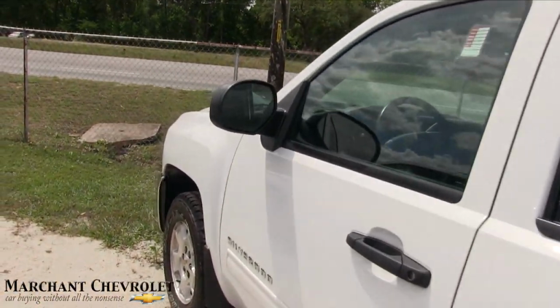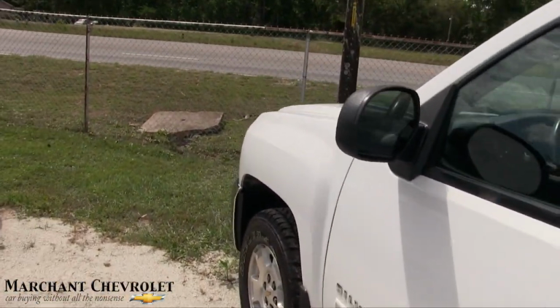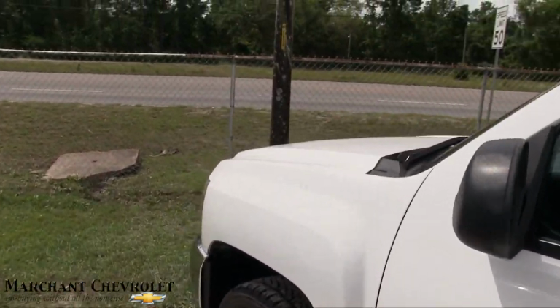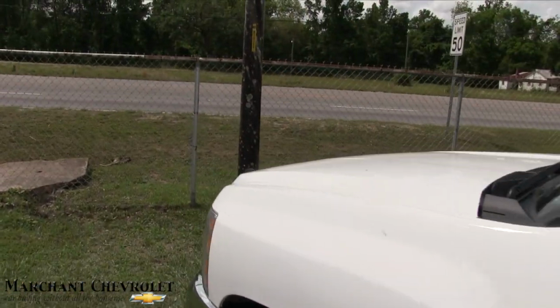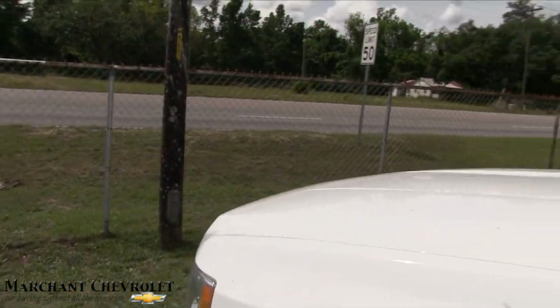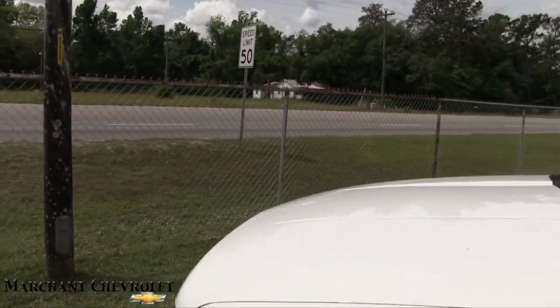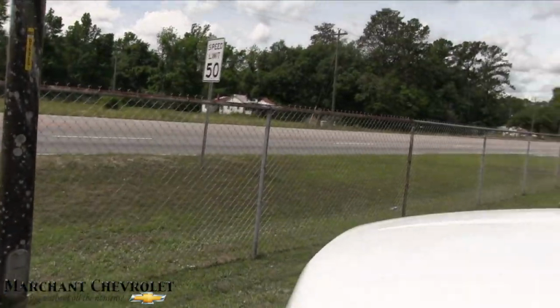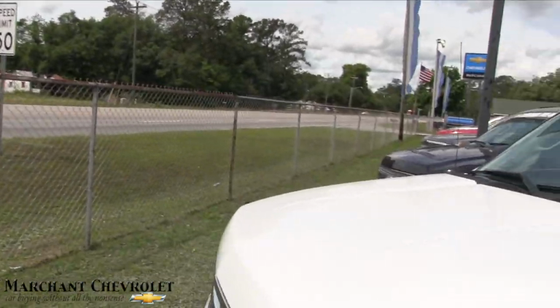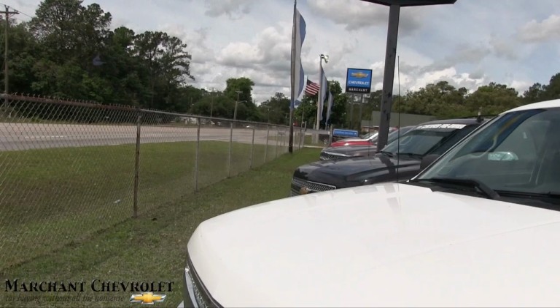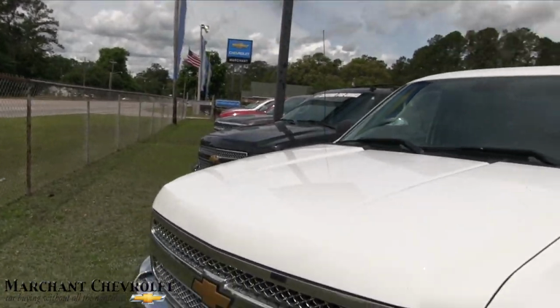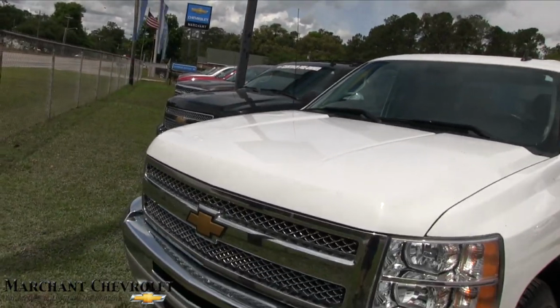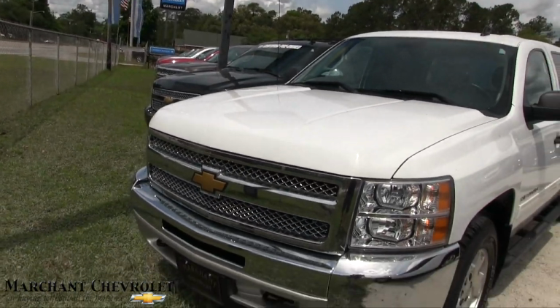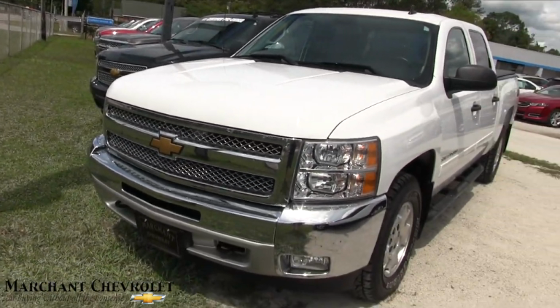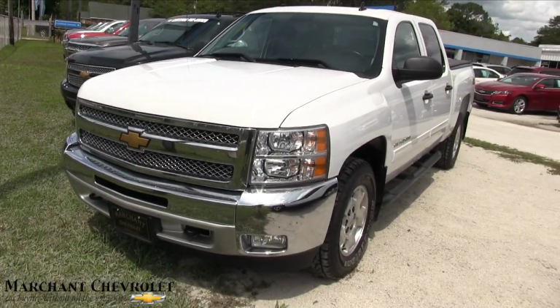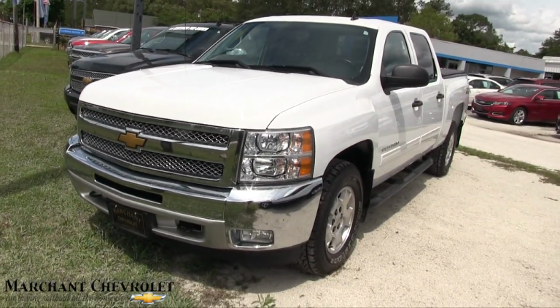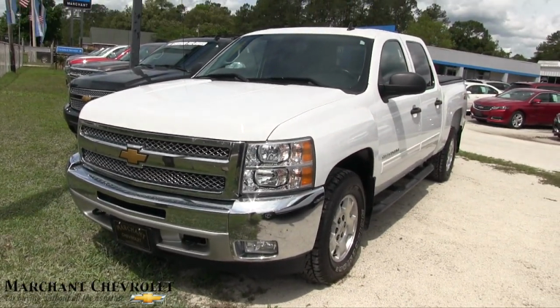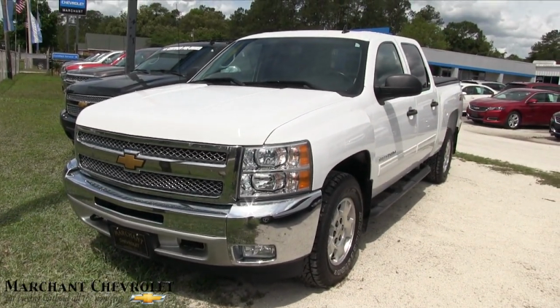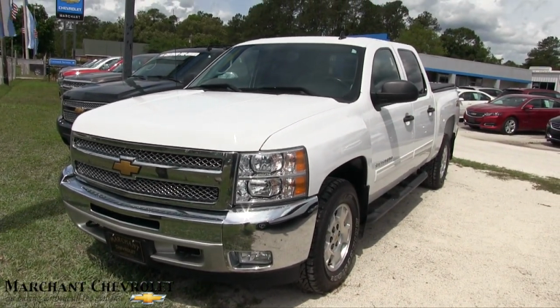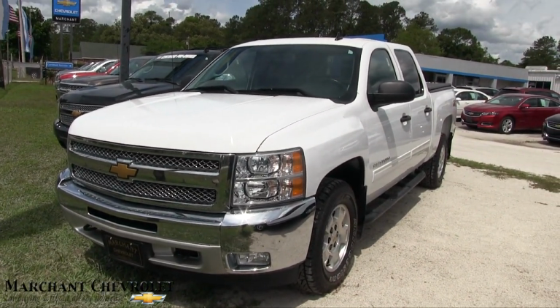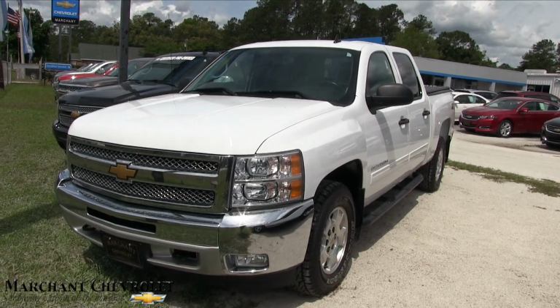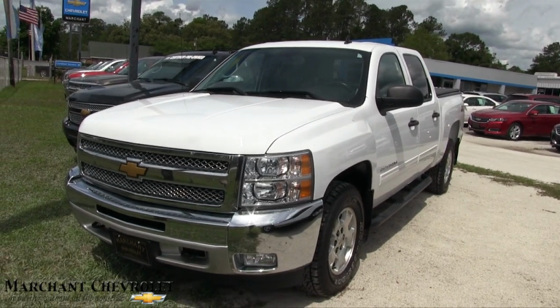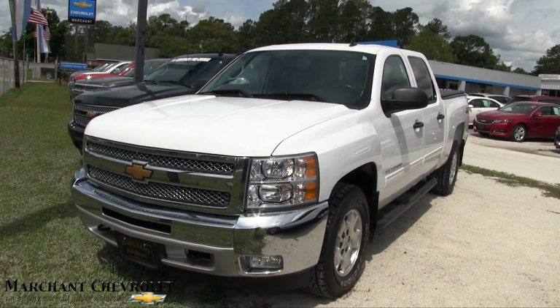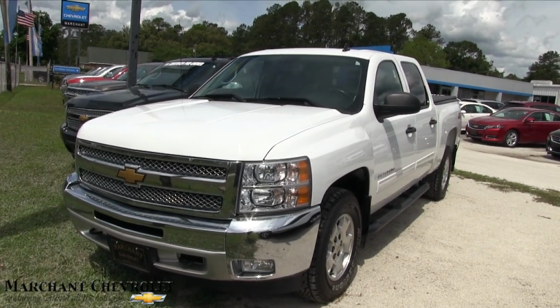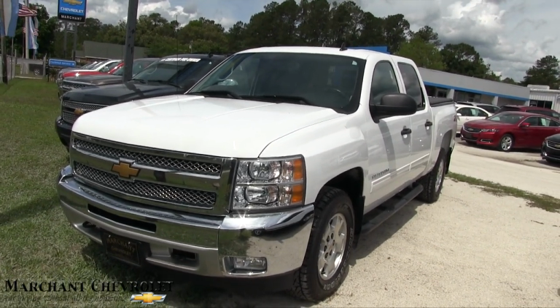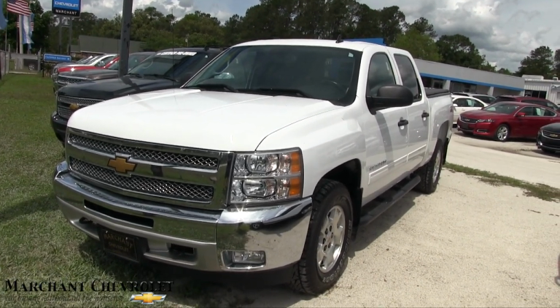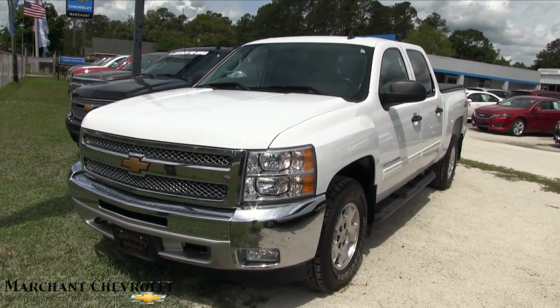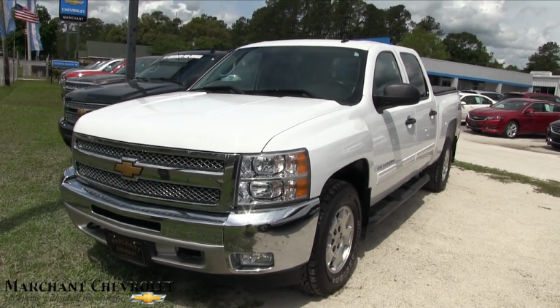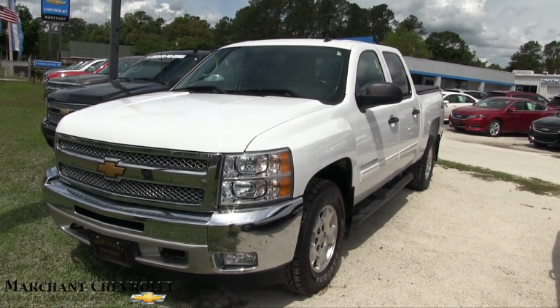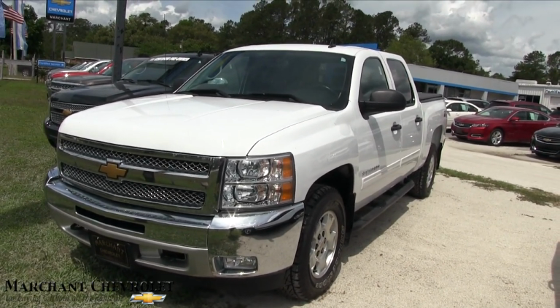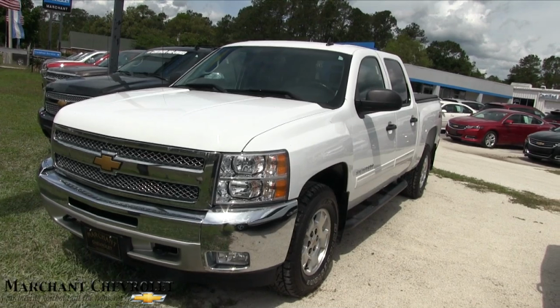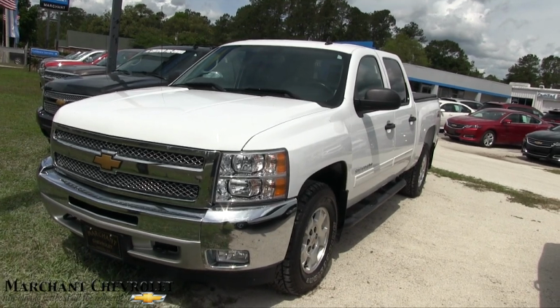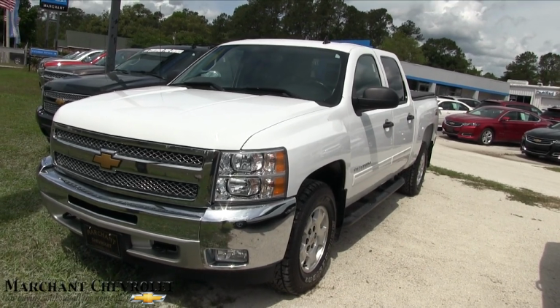It's a good vehicle, folks. Come on down to Marchant Chevrolet — we've got a ton of trucks on the ground. If you're interested in one, give us a call. Send us an email off of MarchantChevy.com, or subscribe, like, and comment on YouTube. I'll get back with you and we'll make something happen. Have a great day.